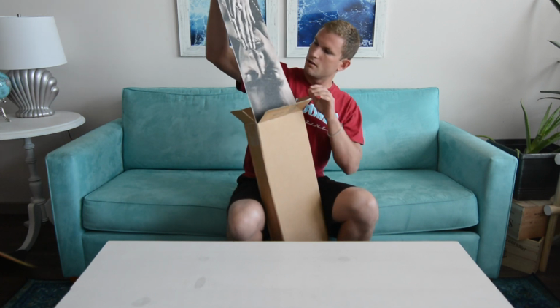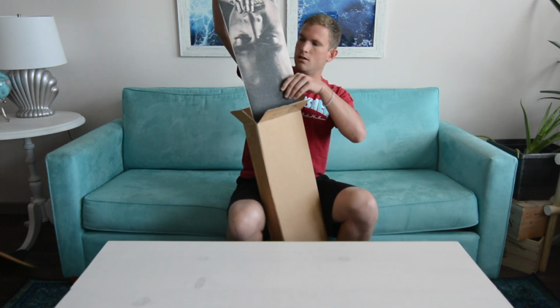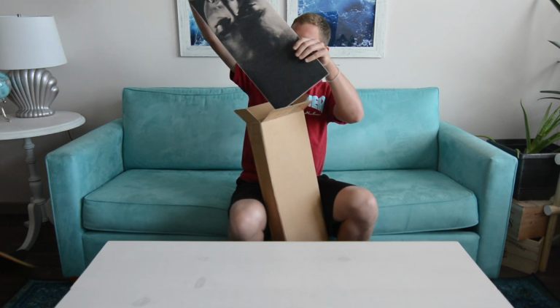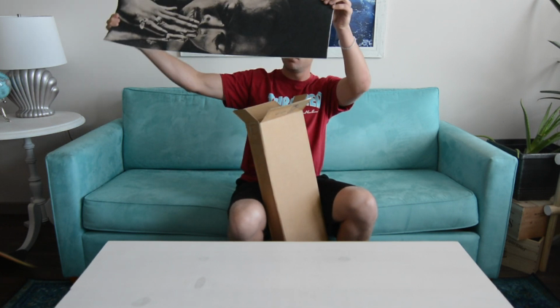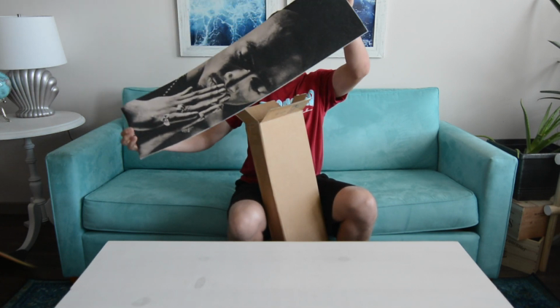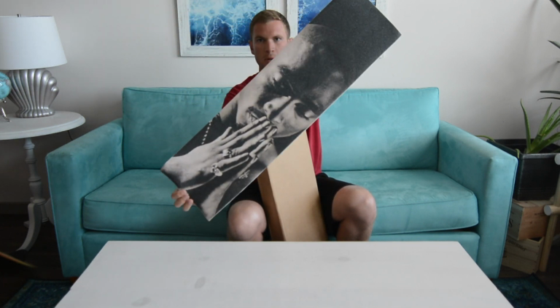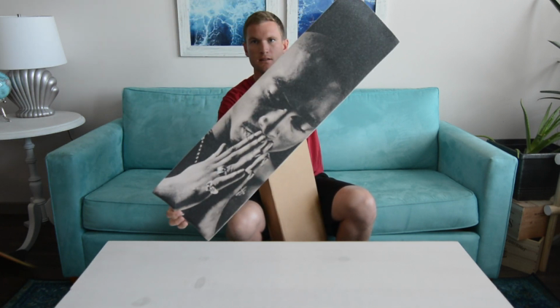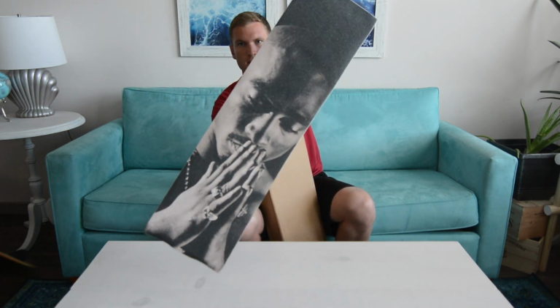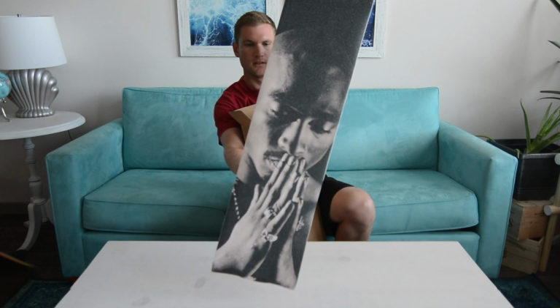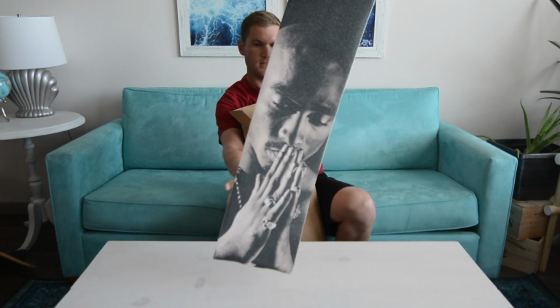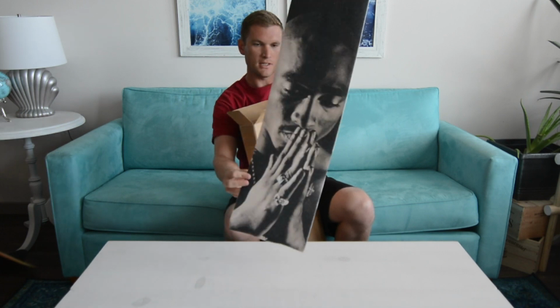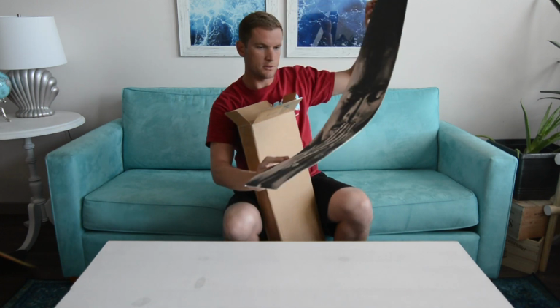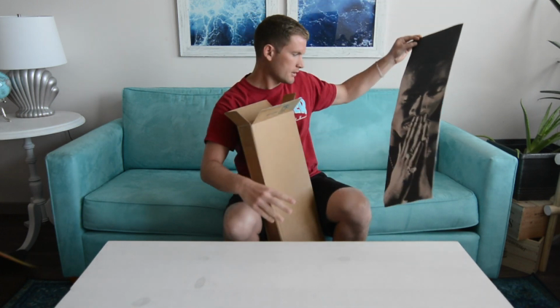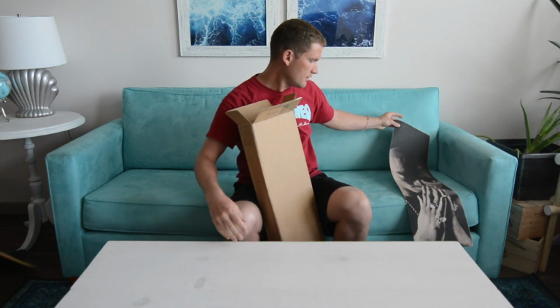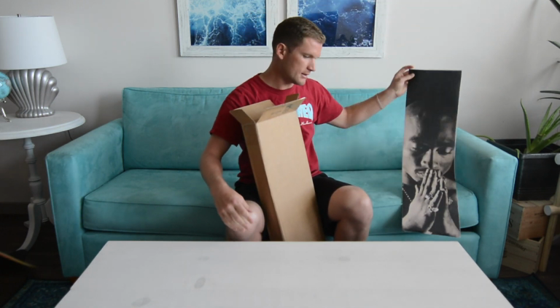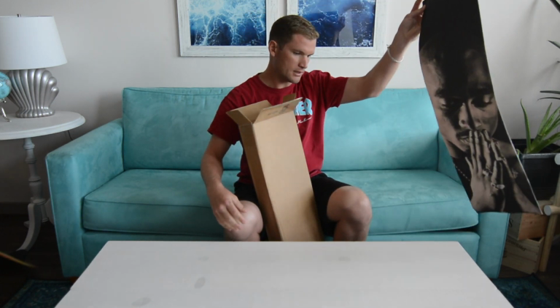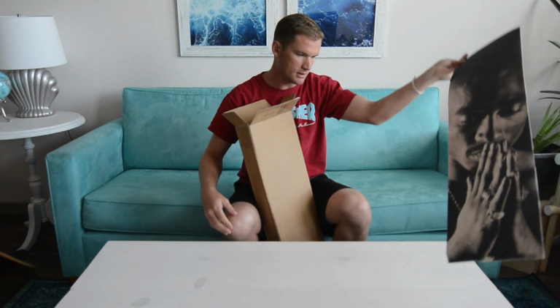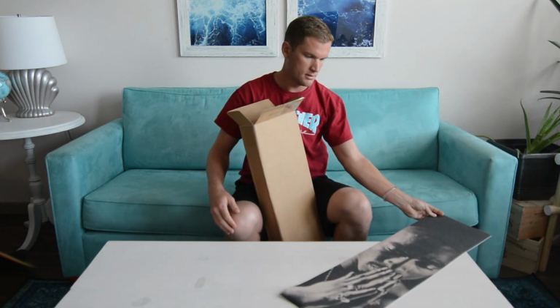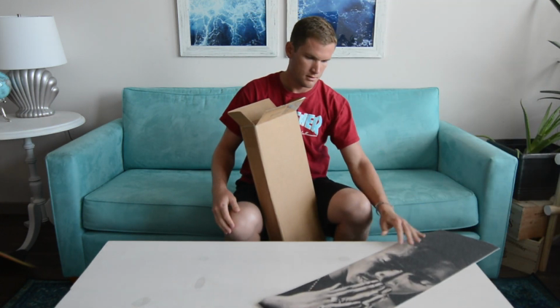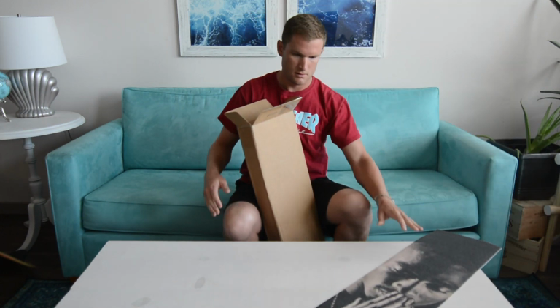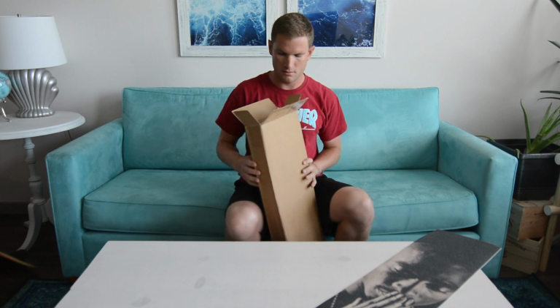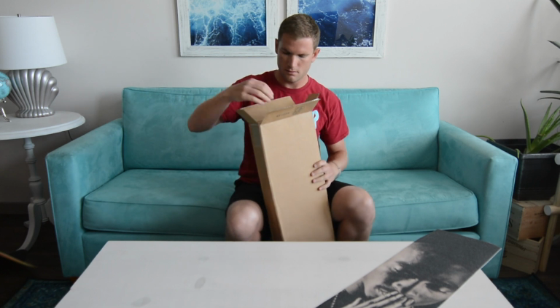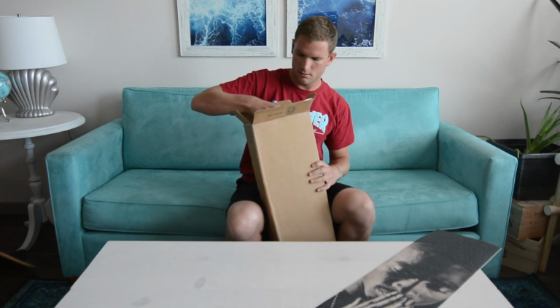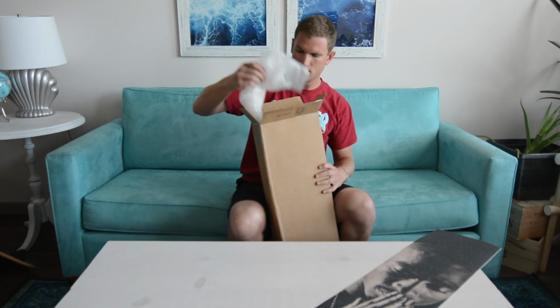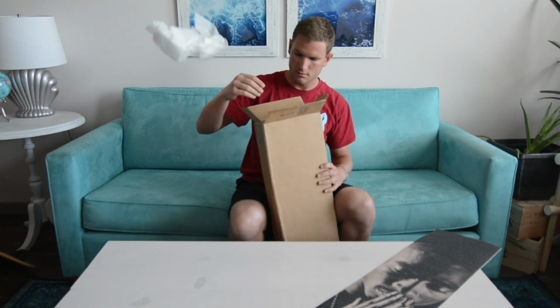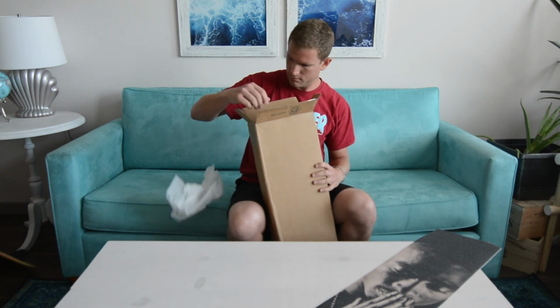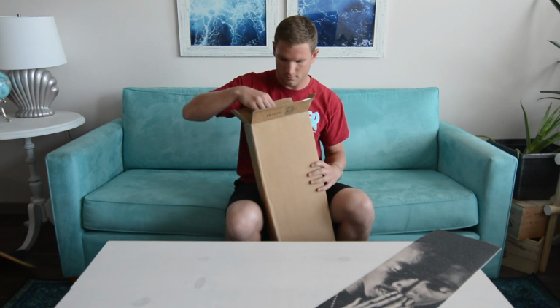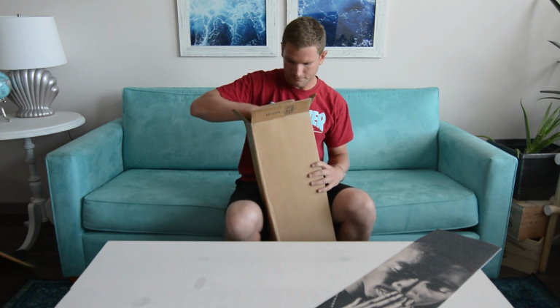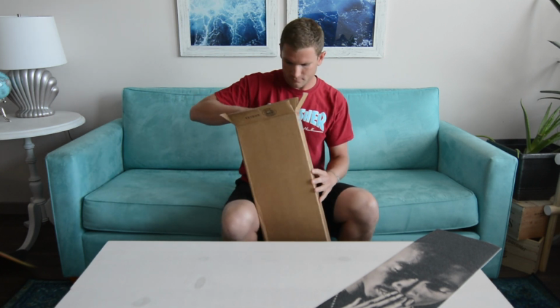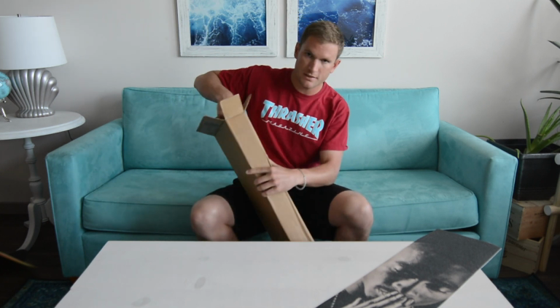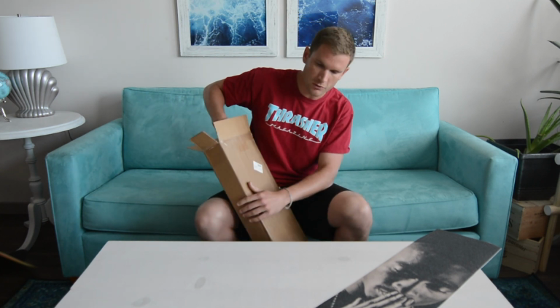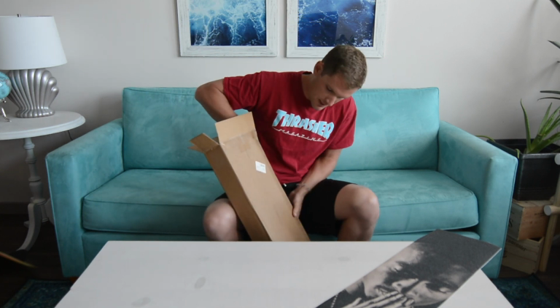Oh snap, Tupac! Everybody loves Tupac — that's definitely gonna be in. Save the board for last.